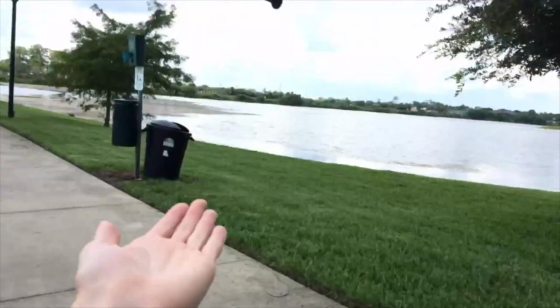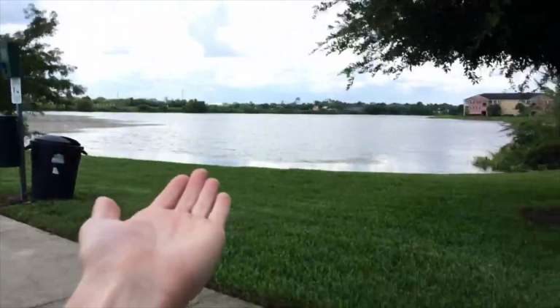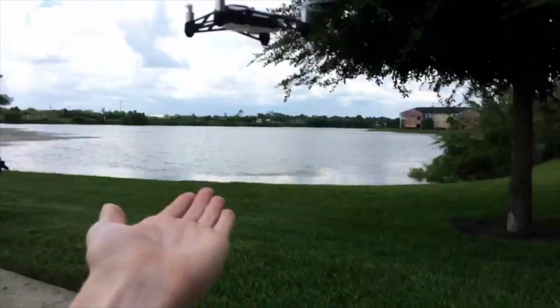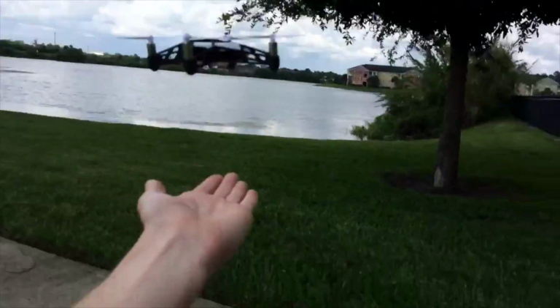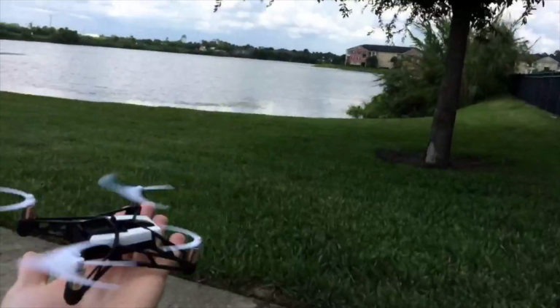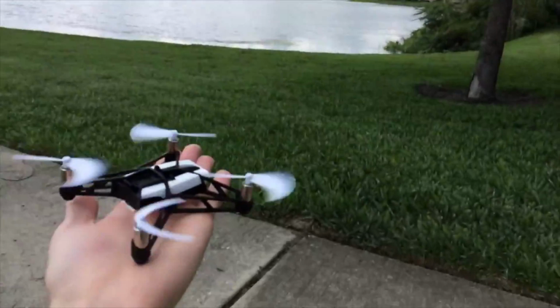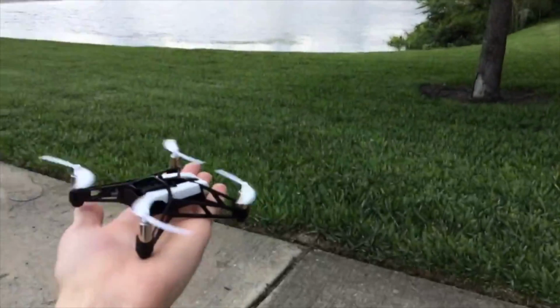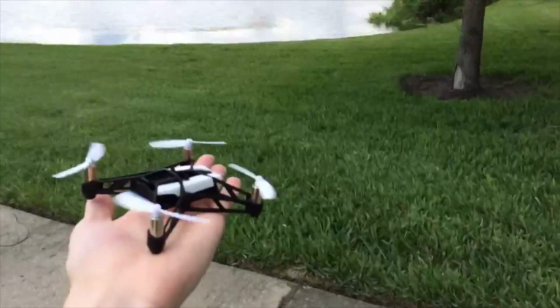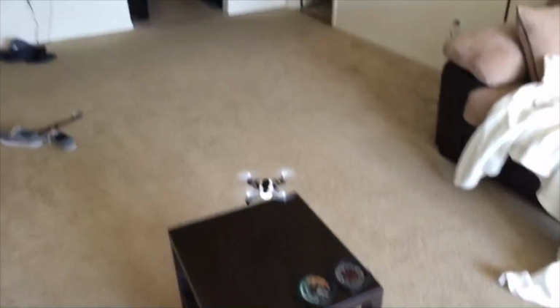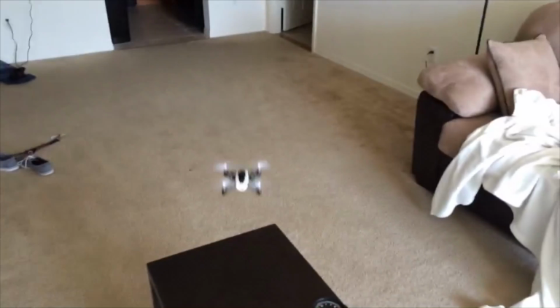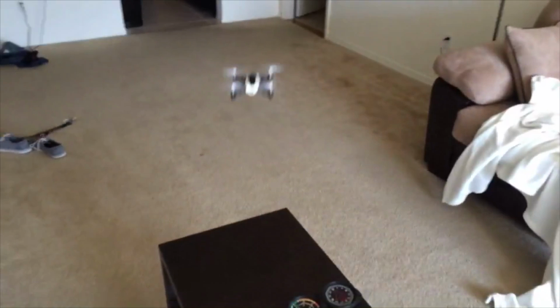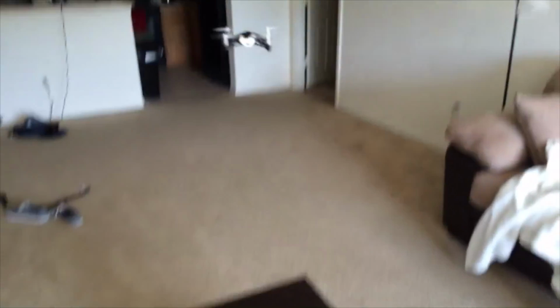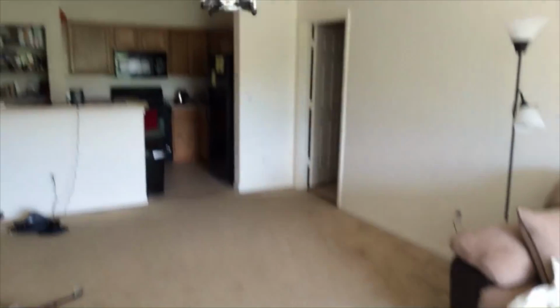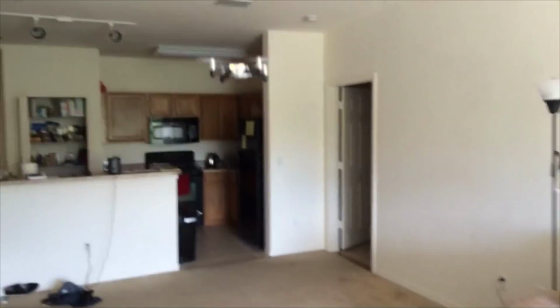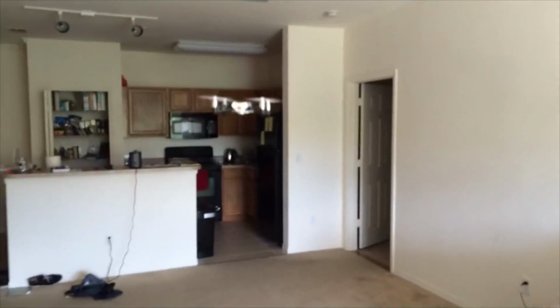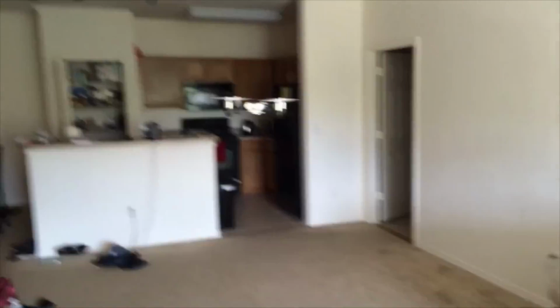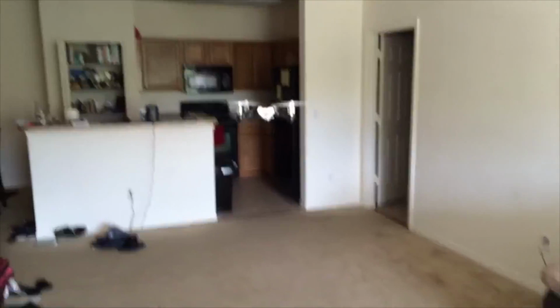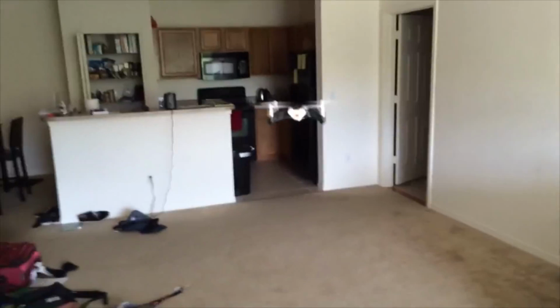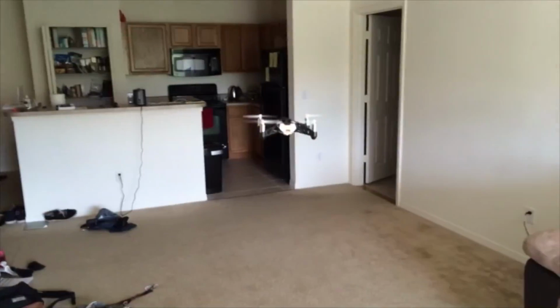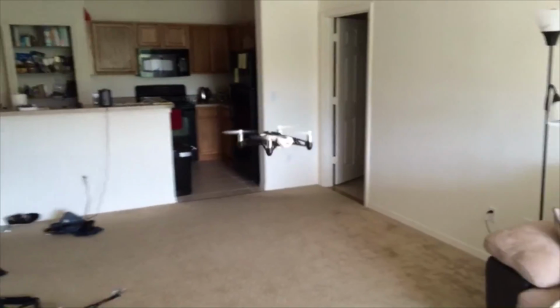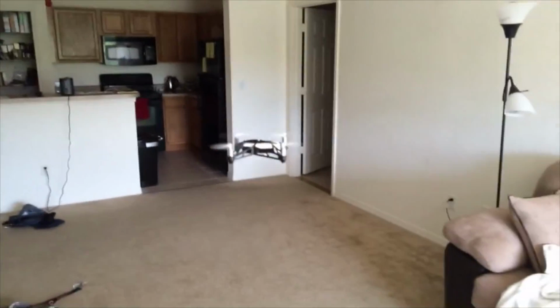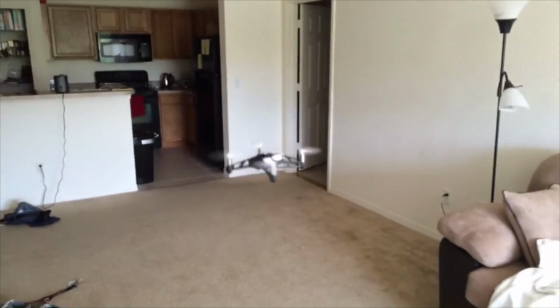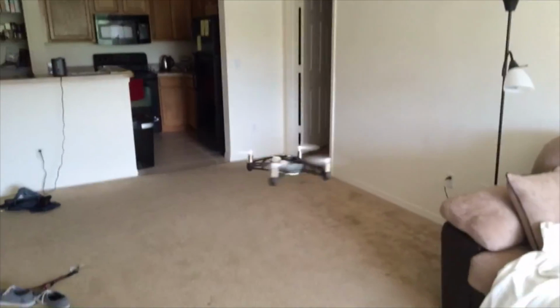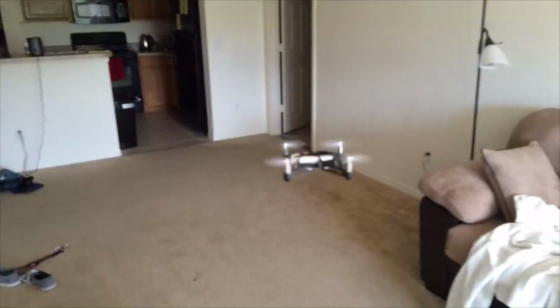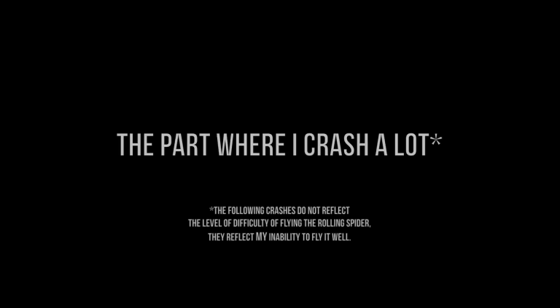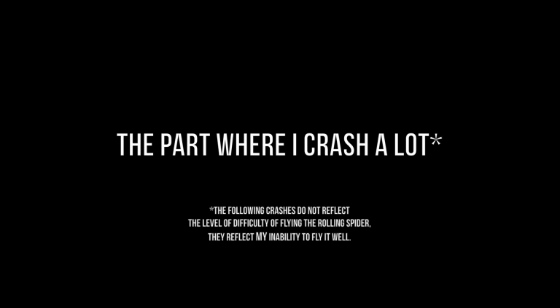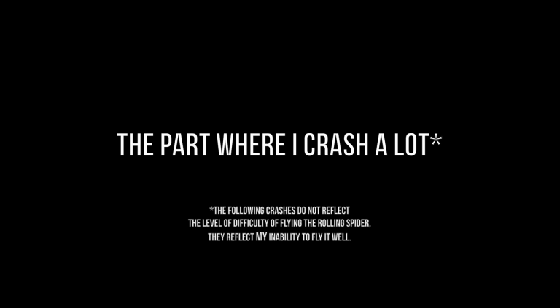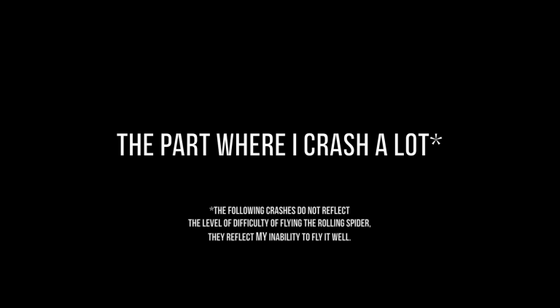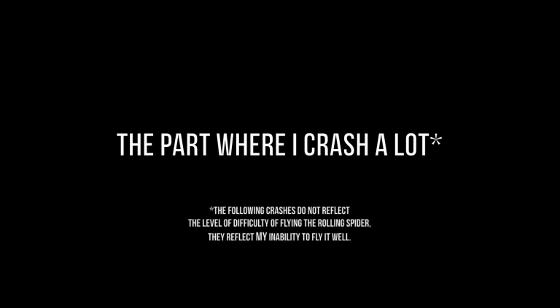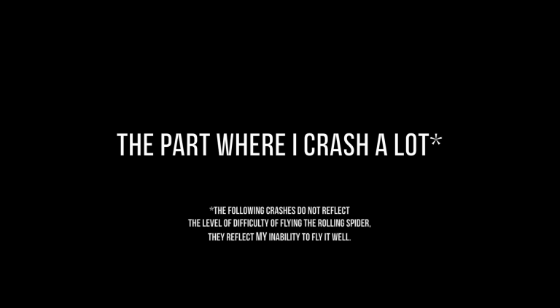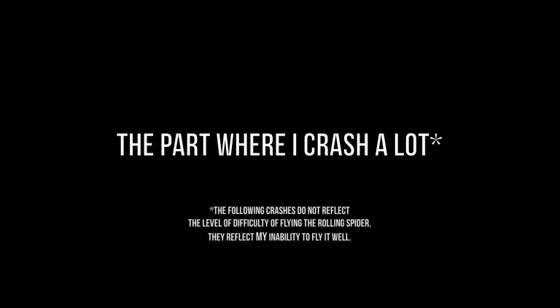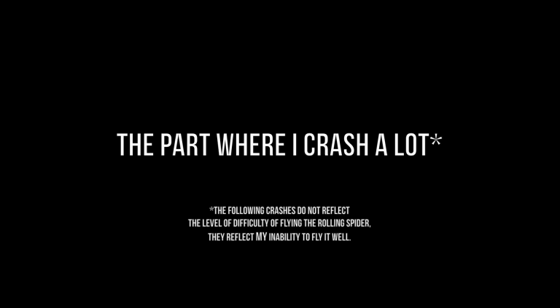But if you're a rookie quad pilot like me, you're probably wondering how many times you can crash a thing before you truly damage it. So without further ado, I give you the part where I crash a lot.